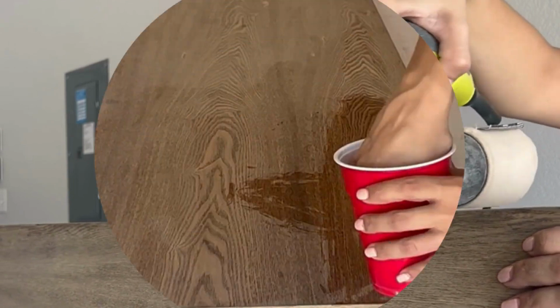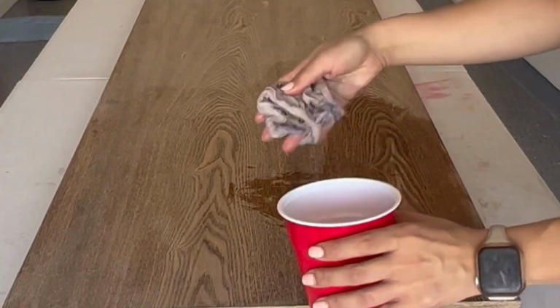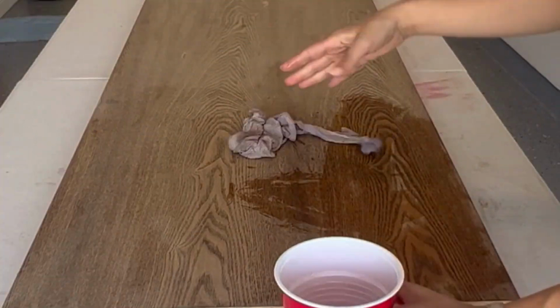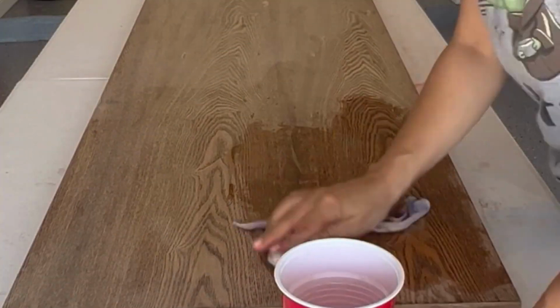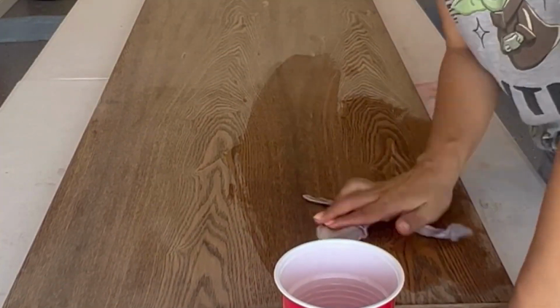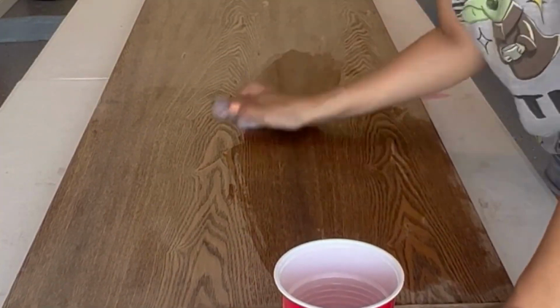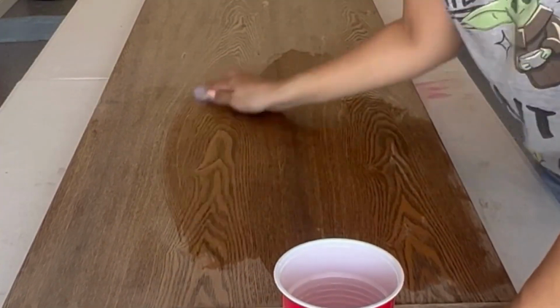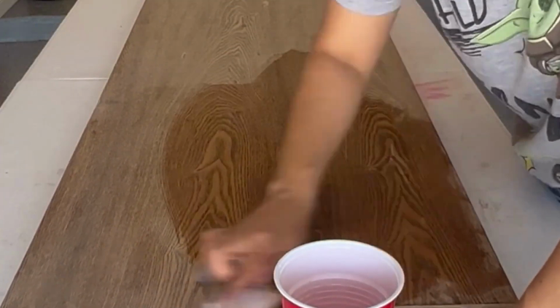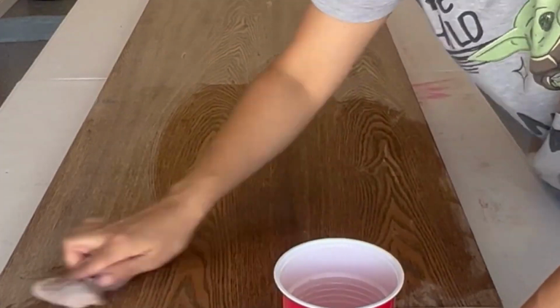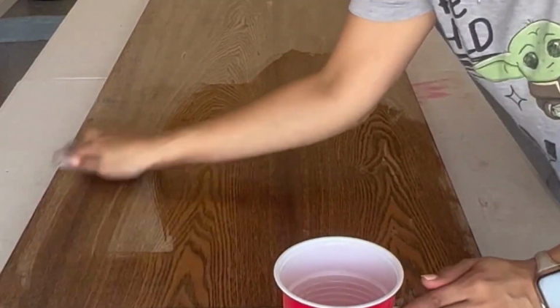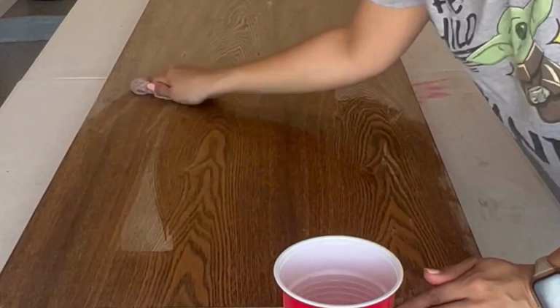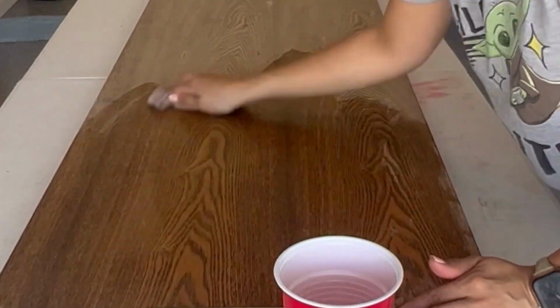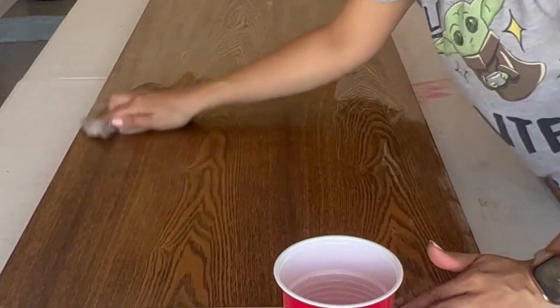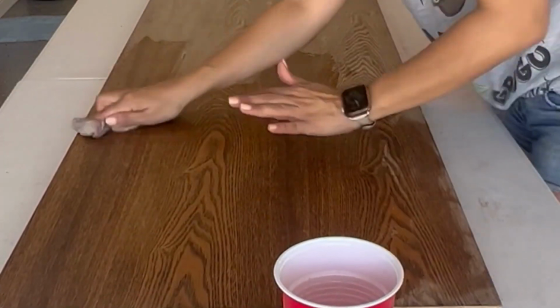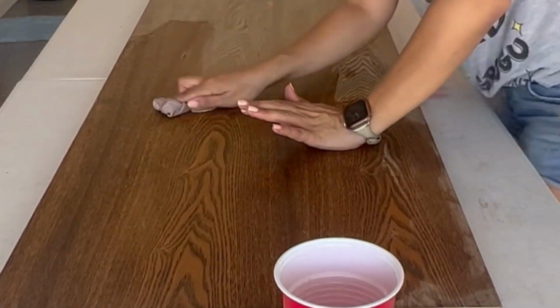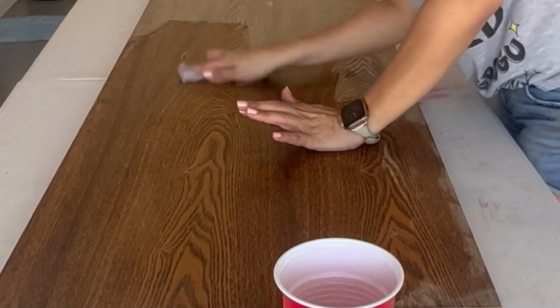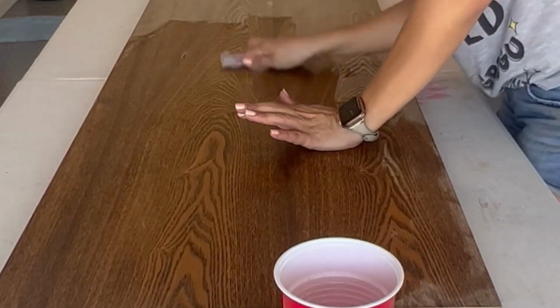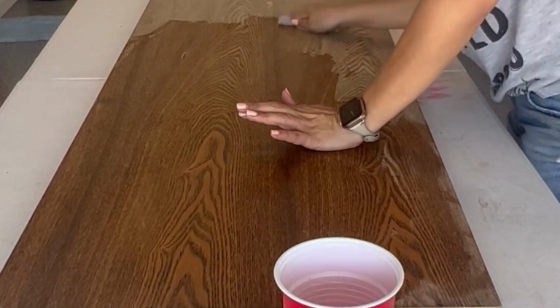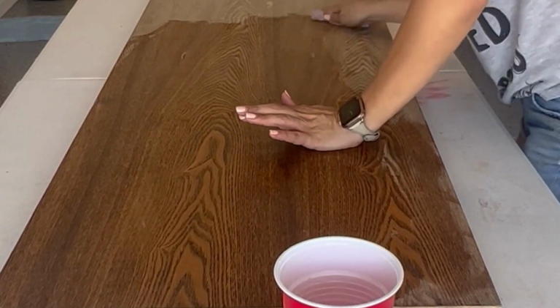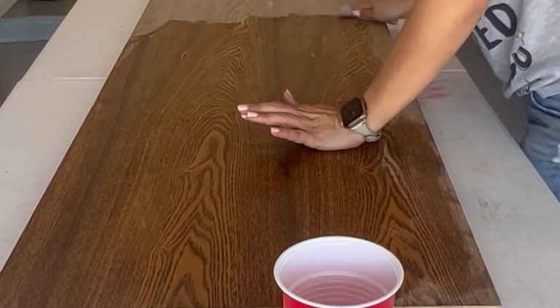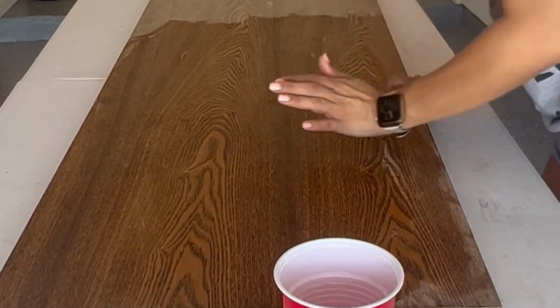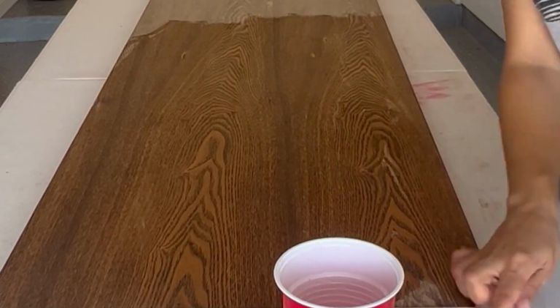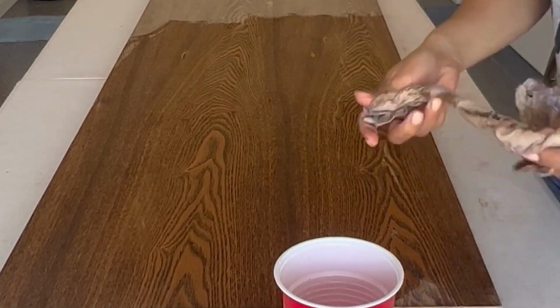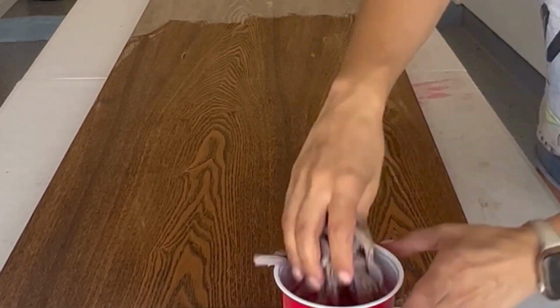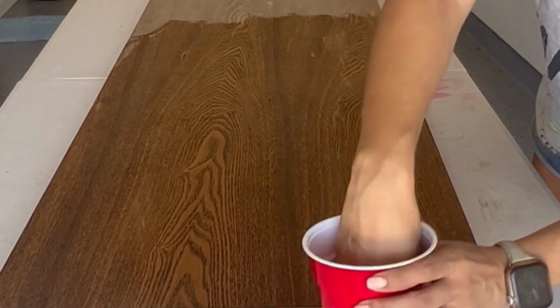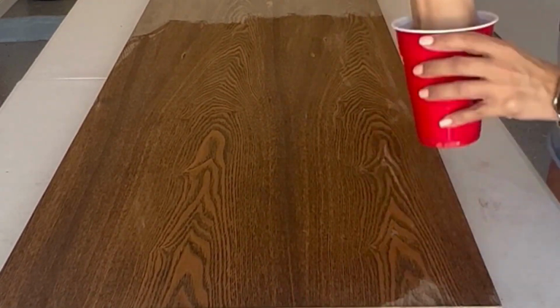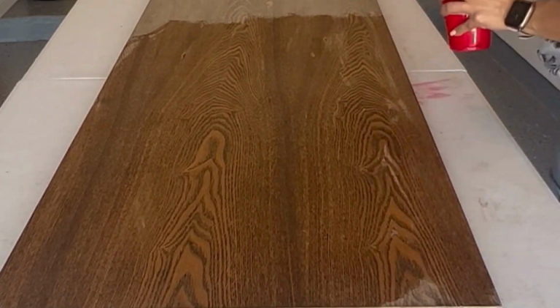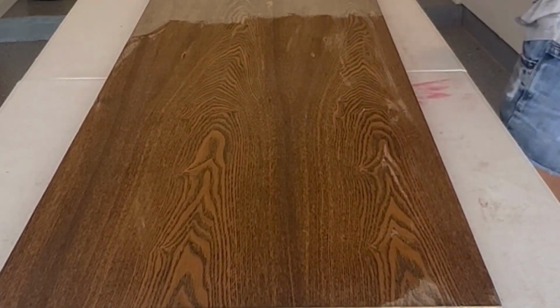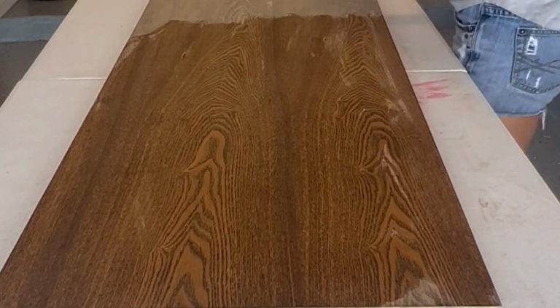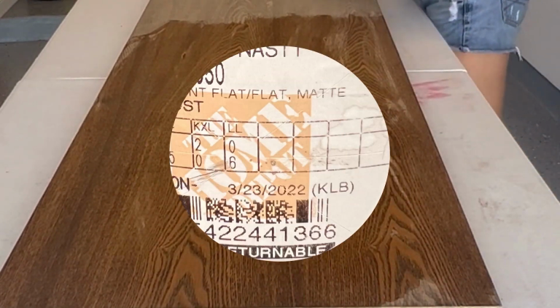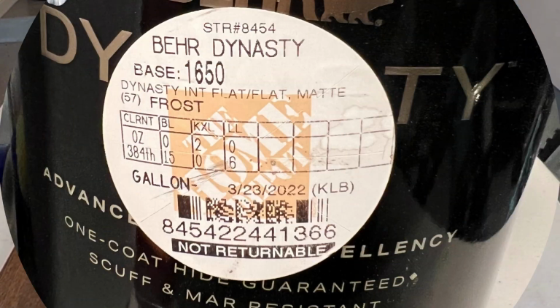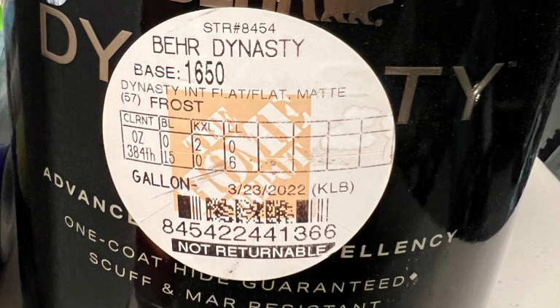When I was done sanding, I used a wet rag to clean up any dust residue that was left on the piece. I decided to whitewash the piece.